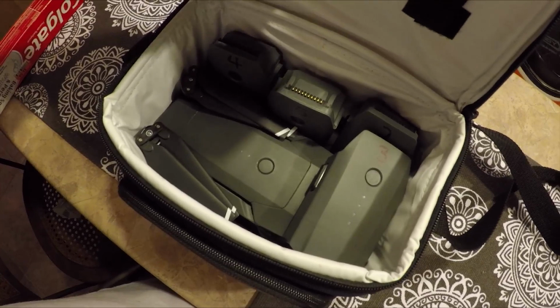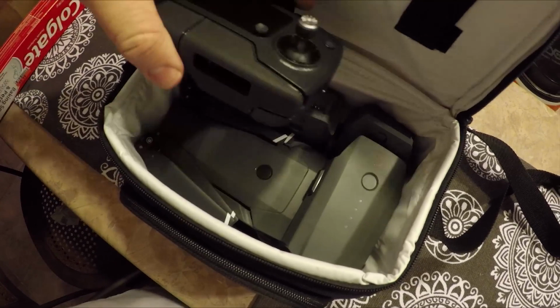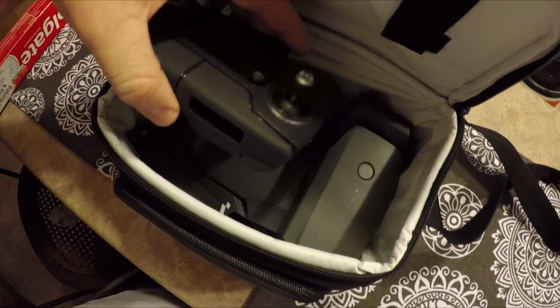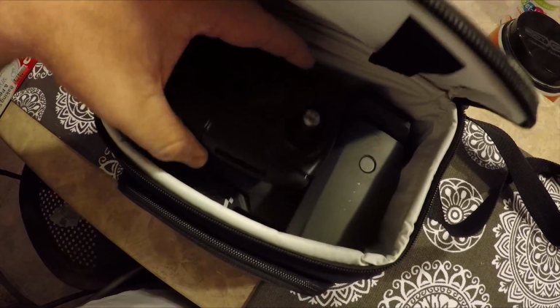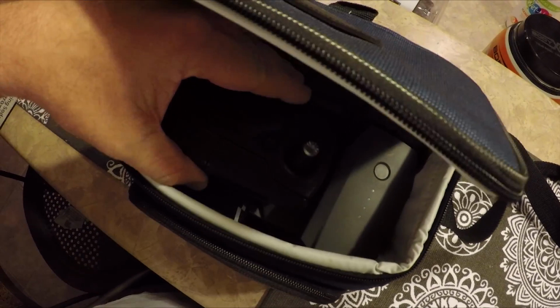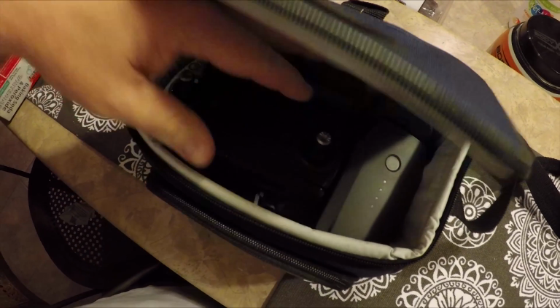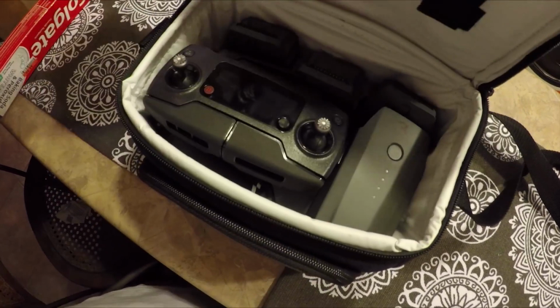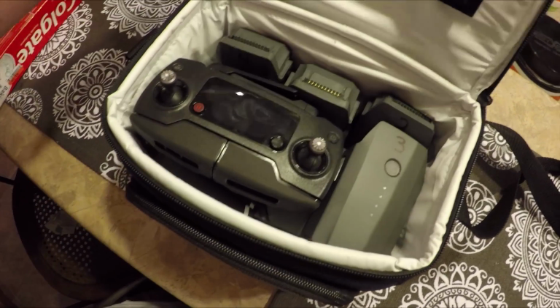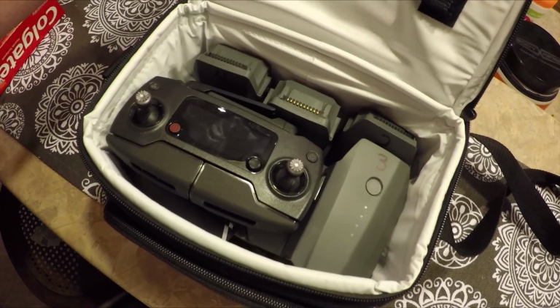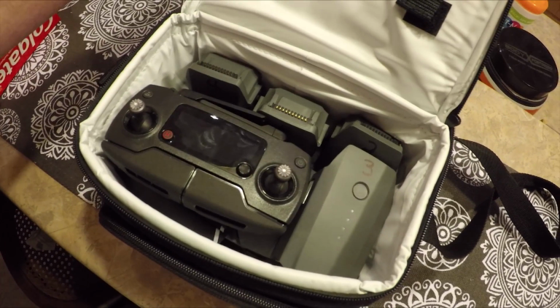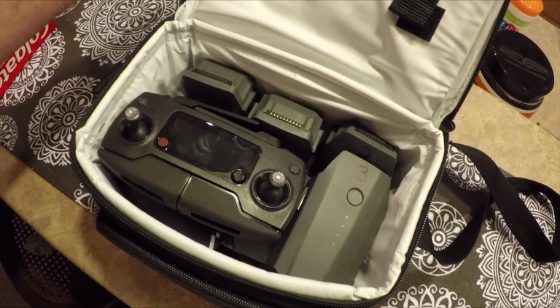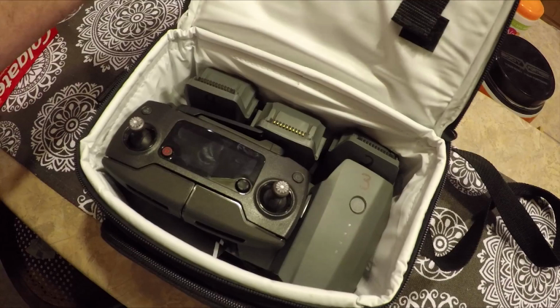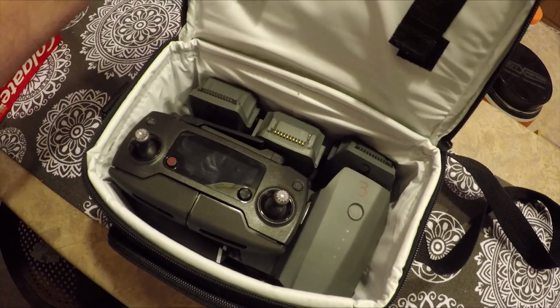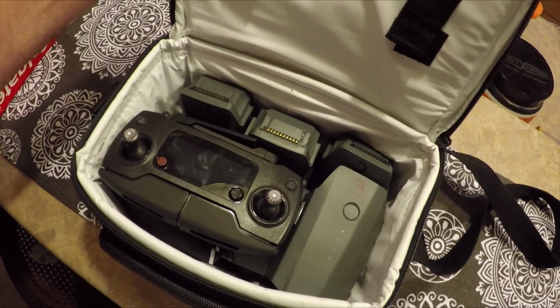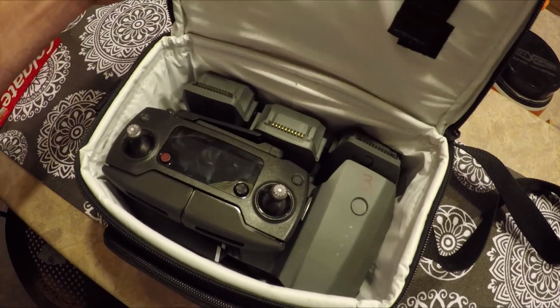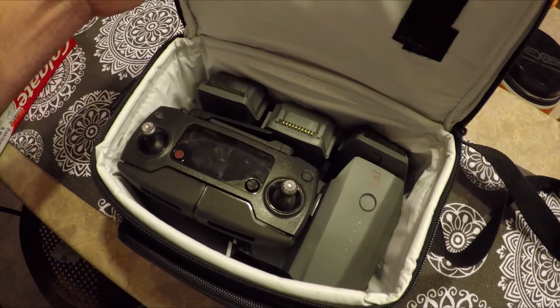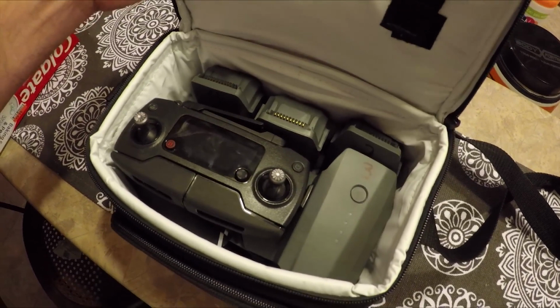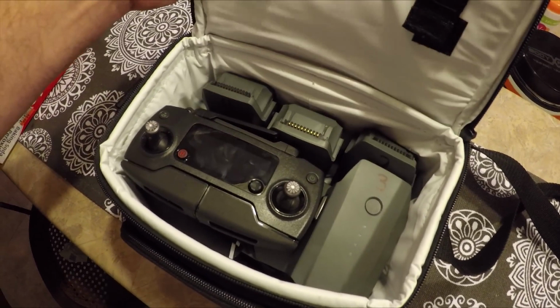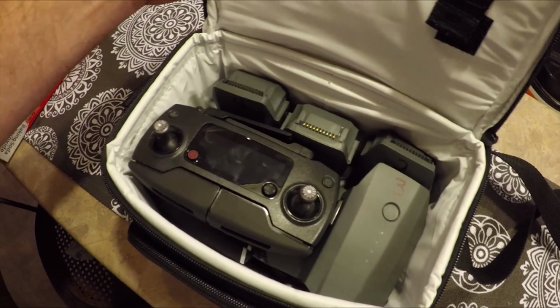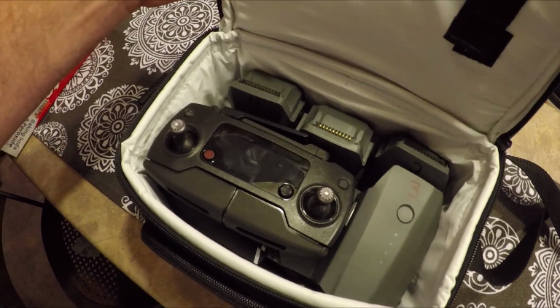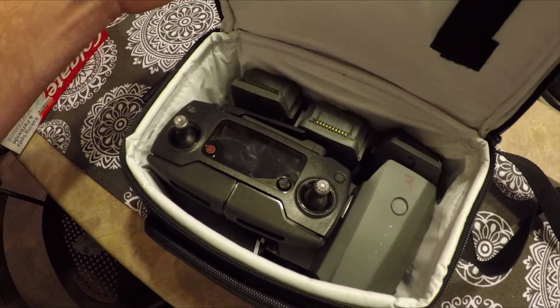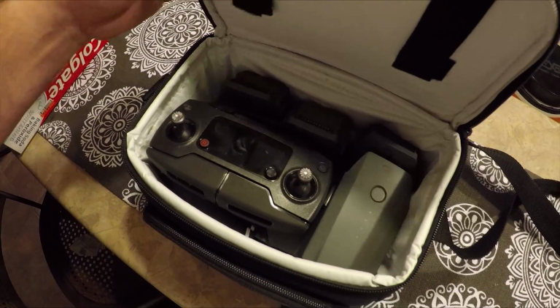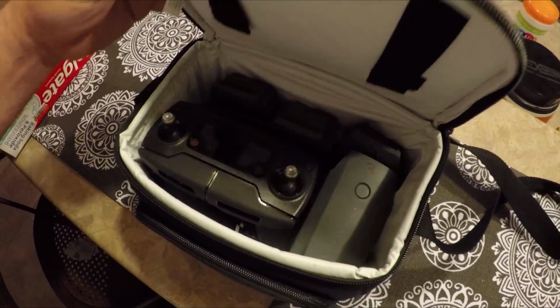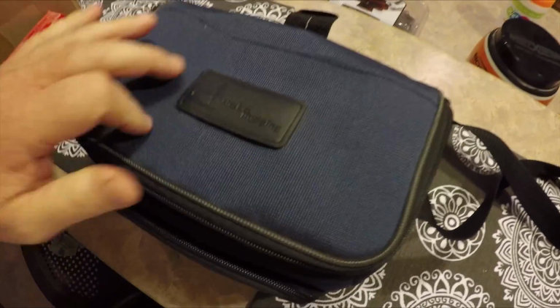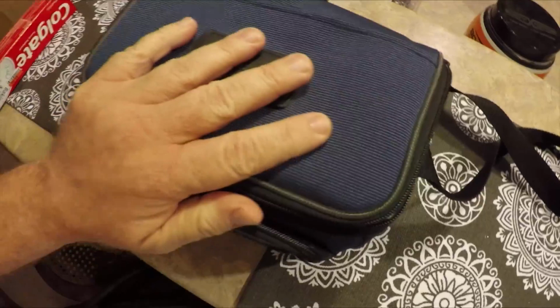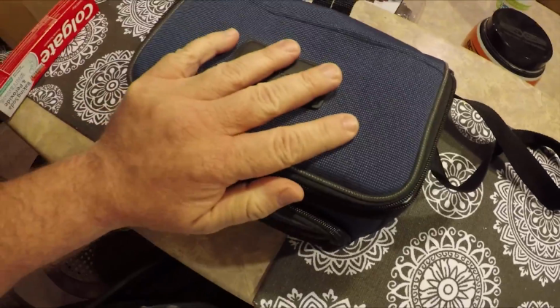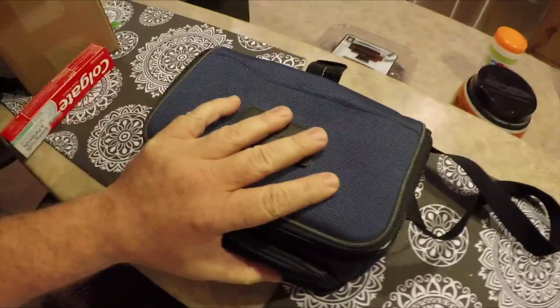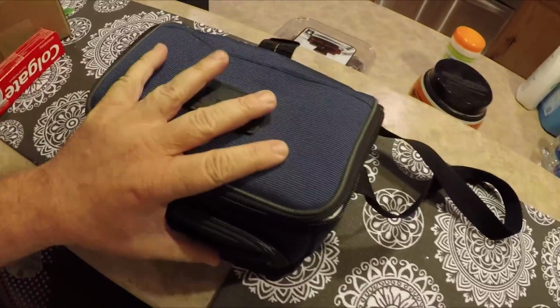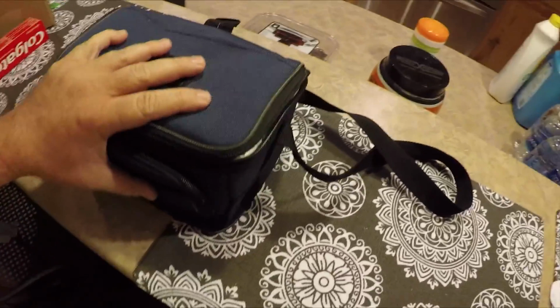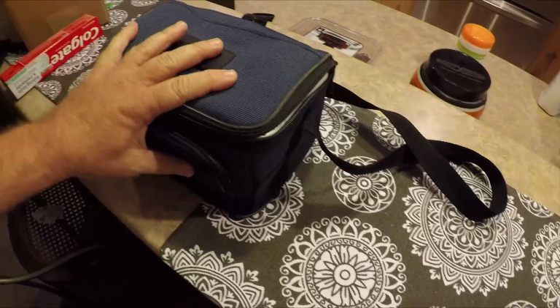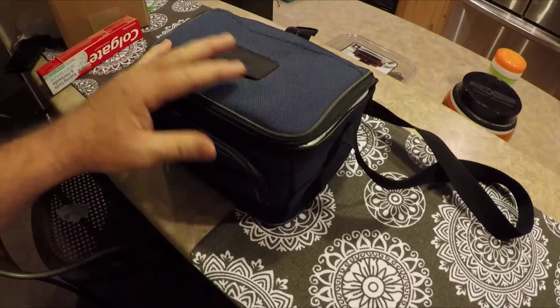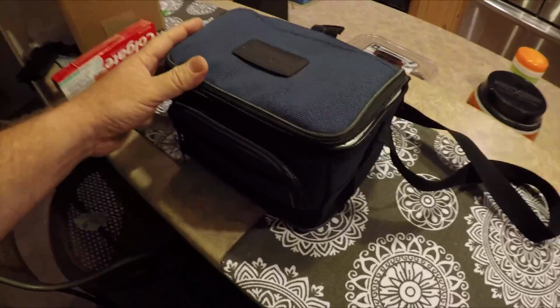Isn't that pretty cool? To have a really high-quality drone and be able to put it — with its five batteries and the controller — all in one tiny little bag like that. Just so you can see how big that is. That's crazy.